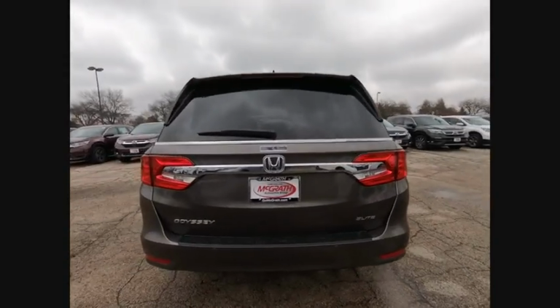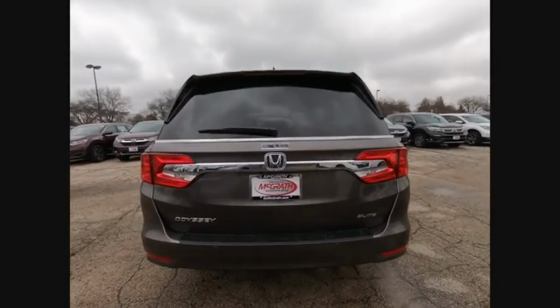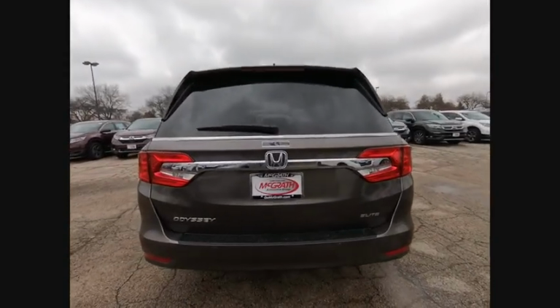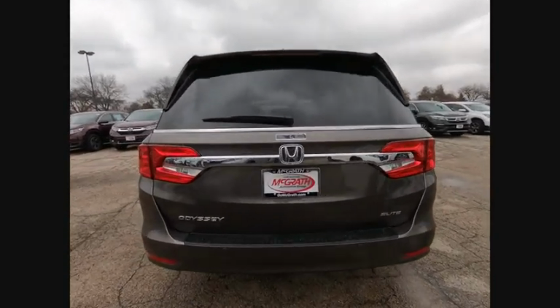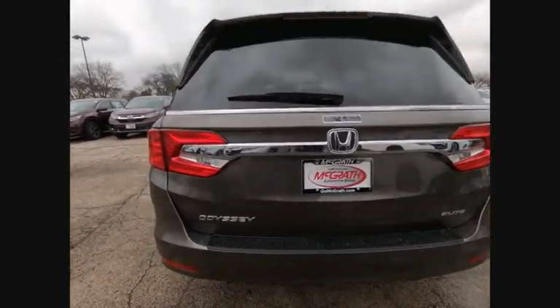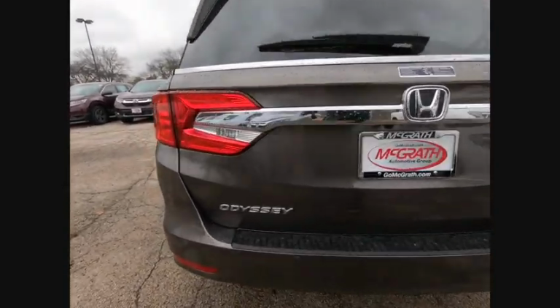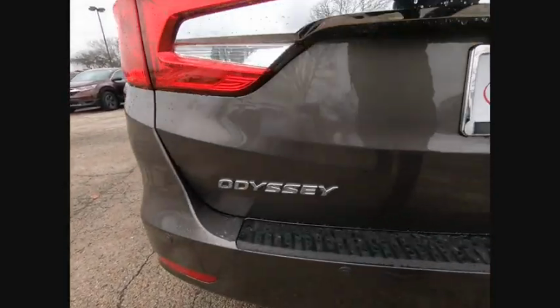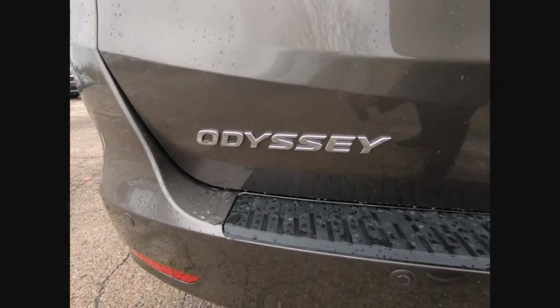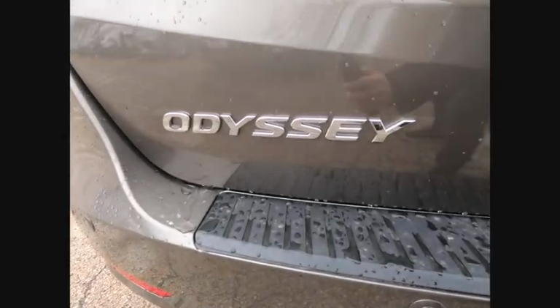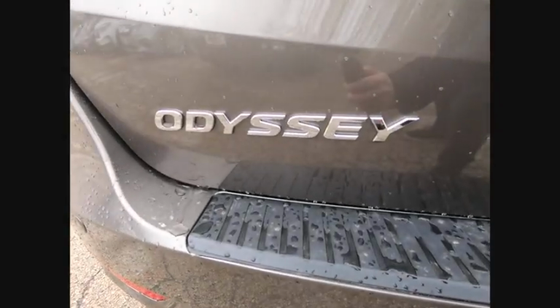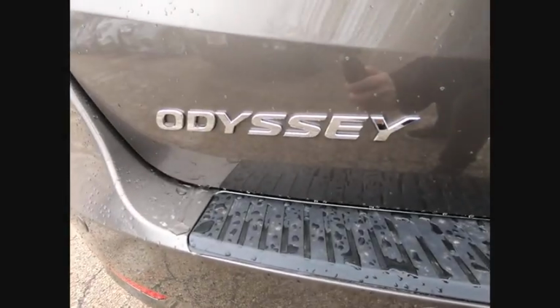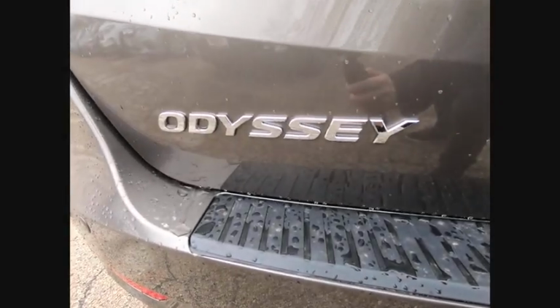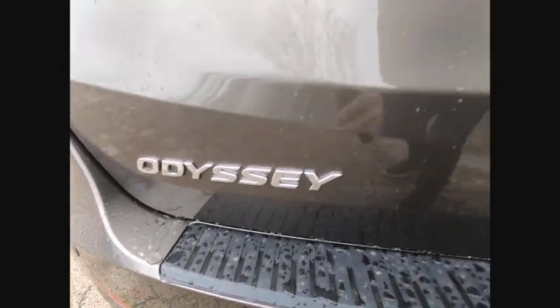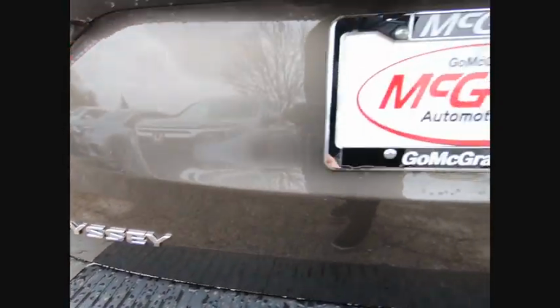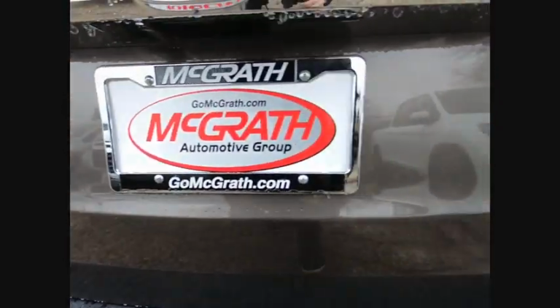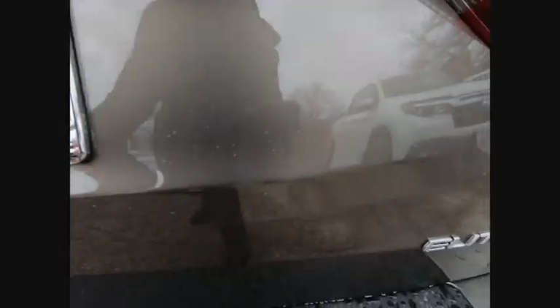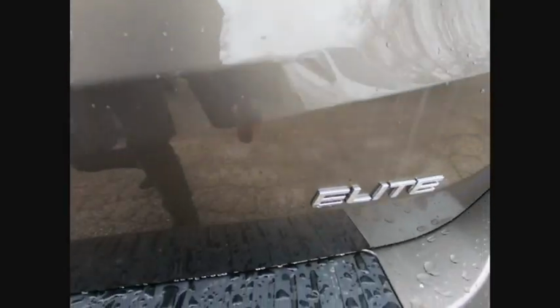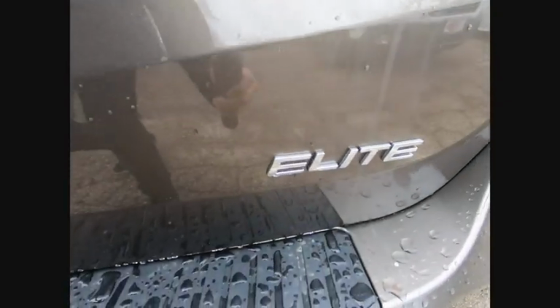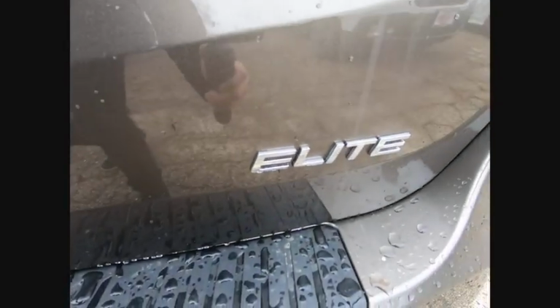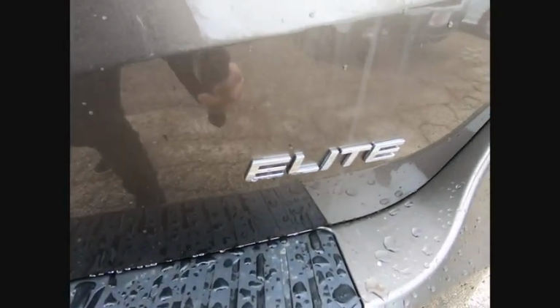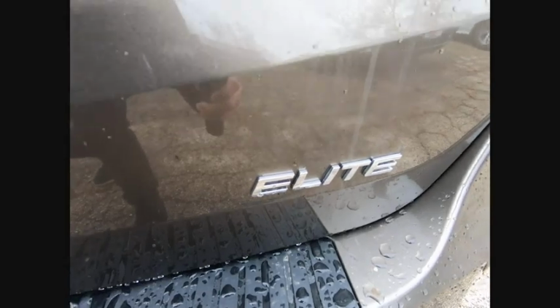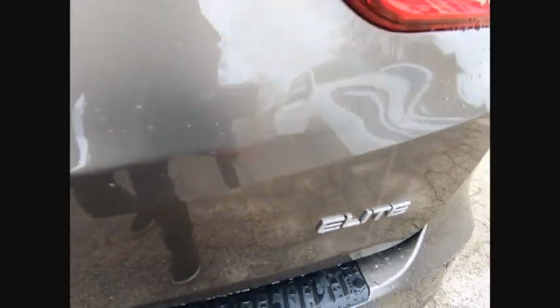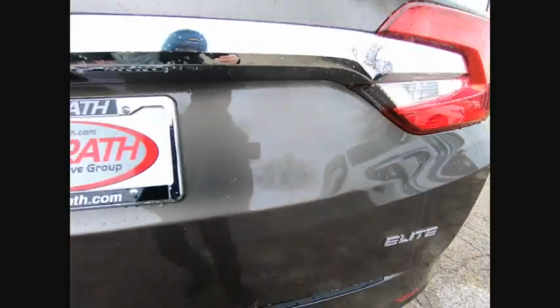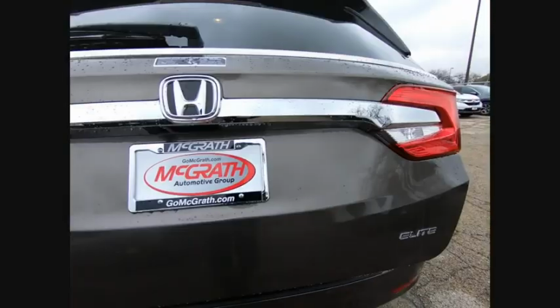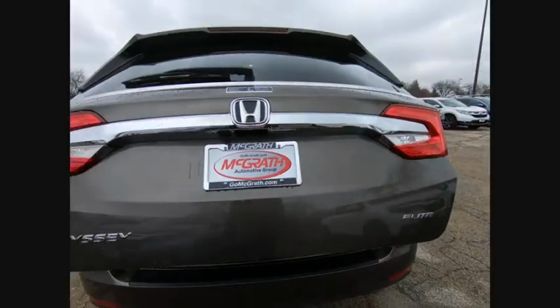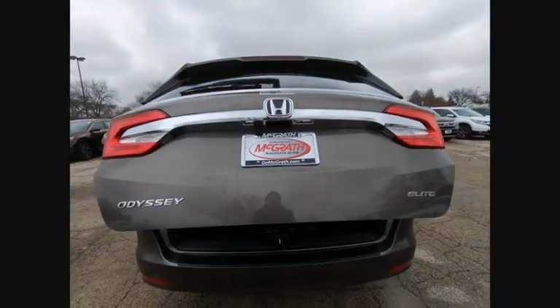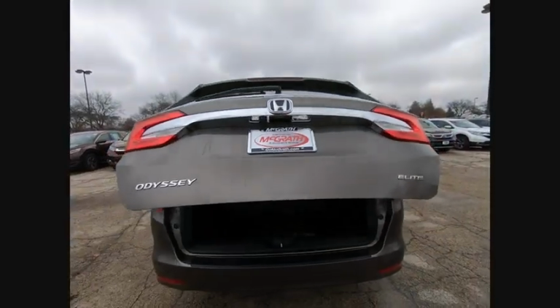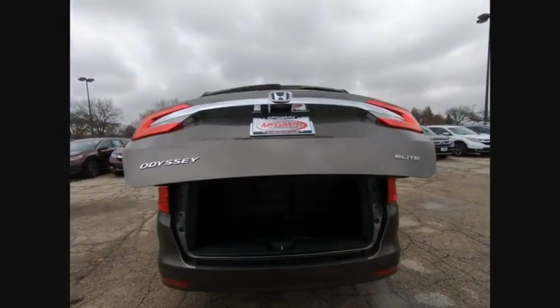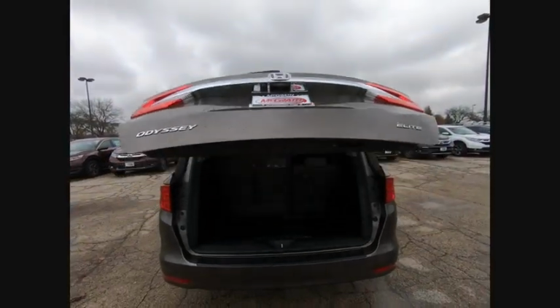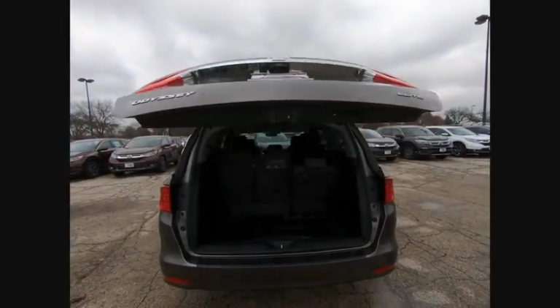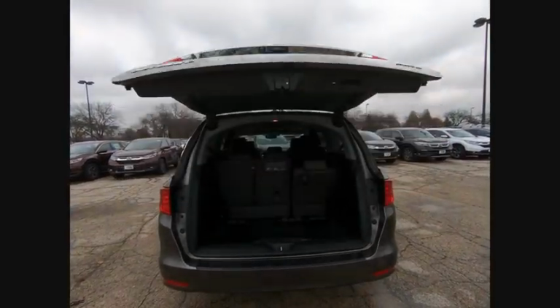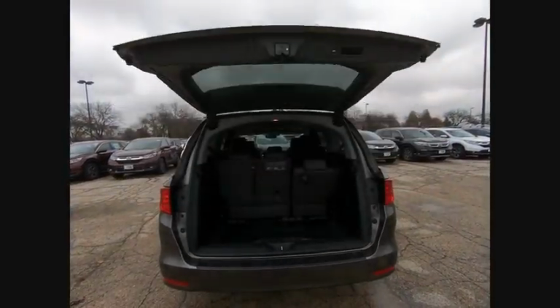Blind spot monitor, heated mirrors, aluminum wheels, rear spoiler, power lift gate, brake assist, traction control, stability control, daytime running lights, engine immobilizer. Come see the car for yourself.